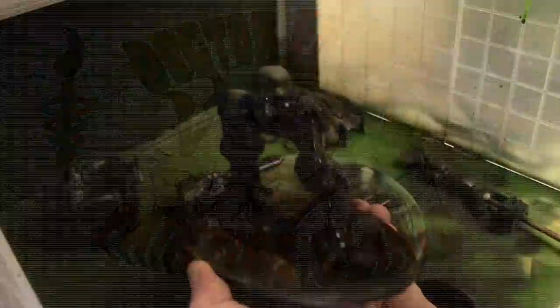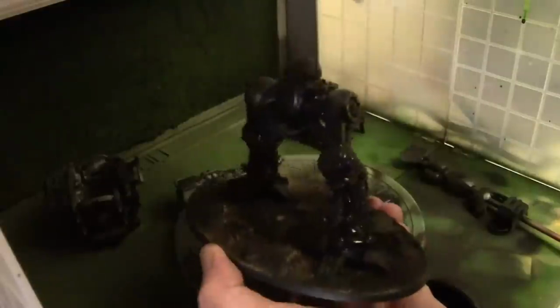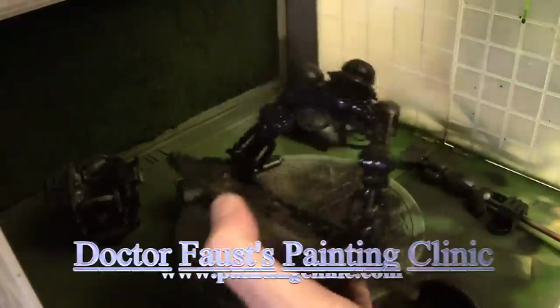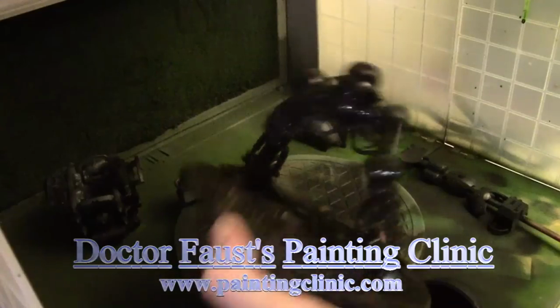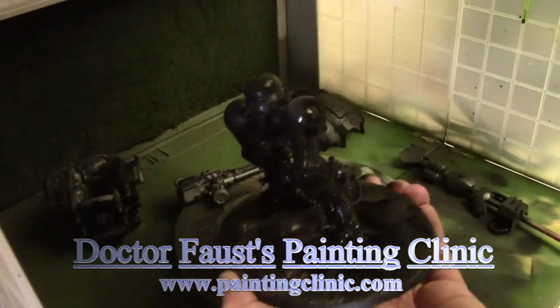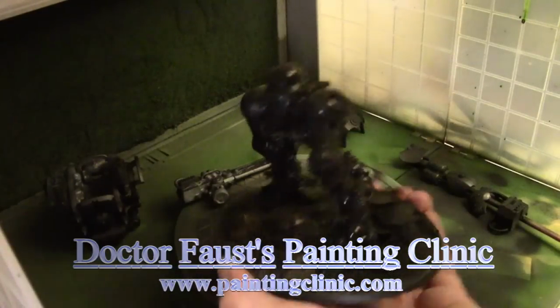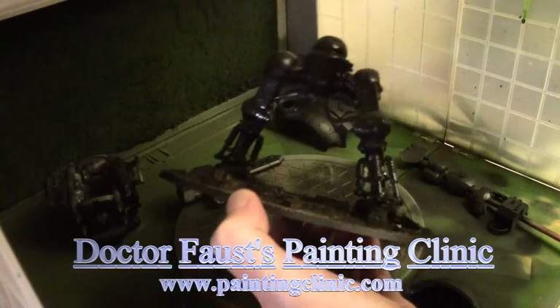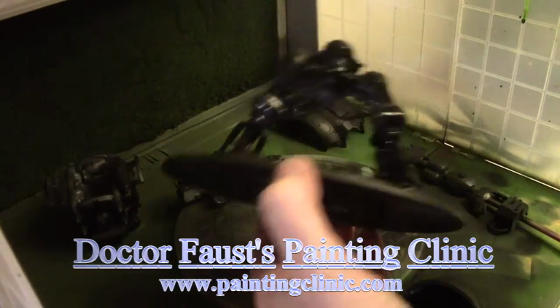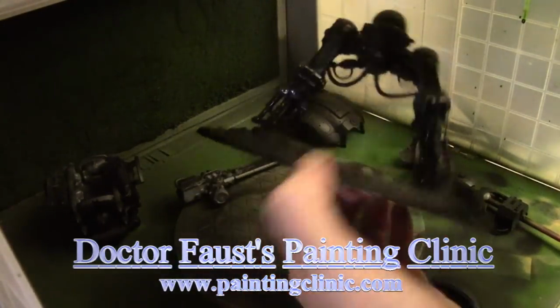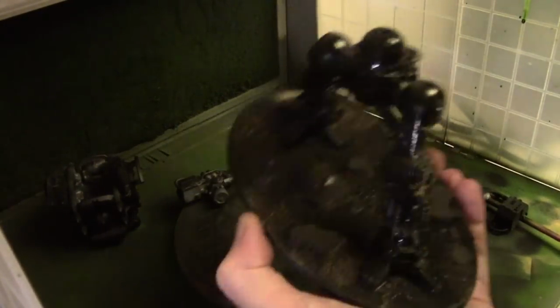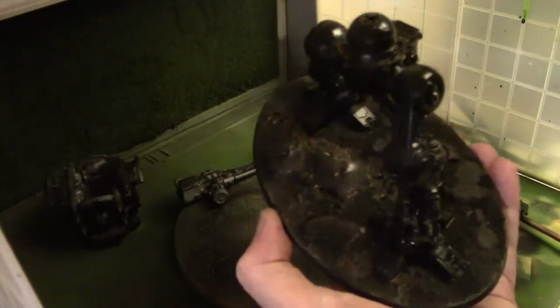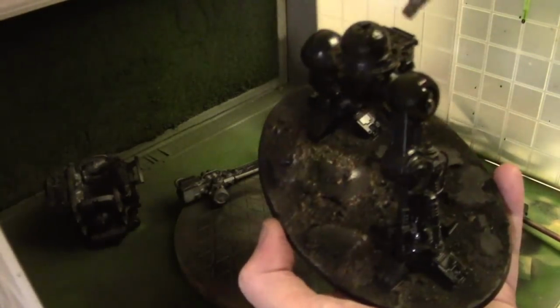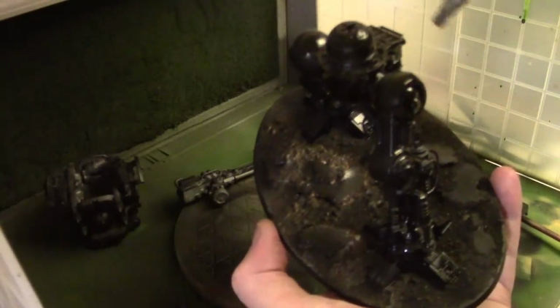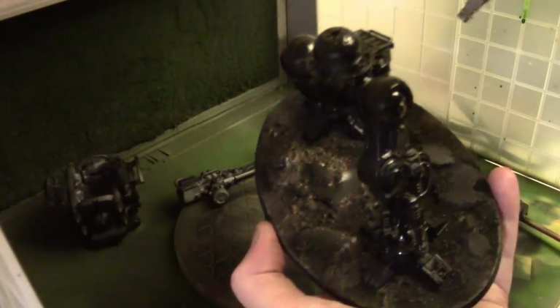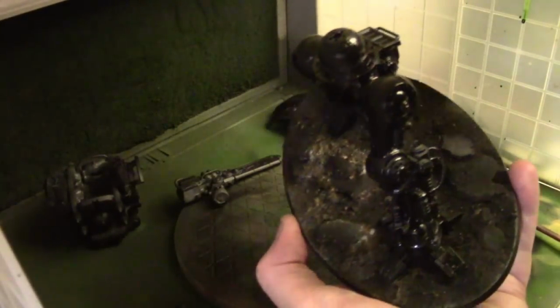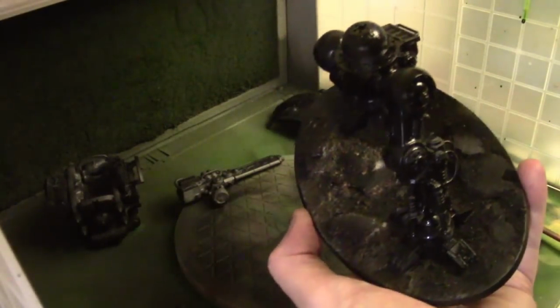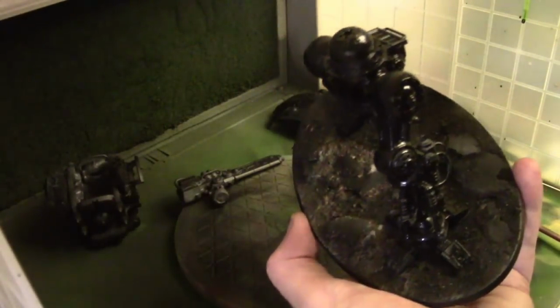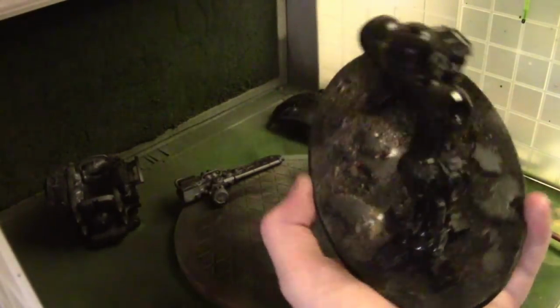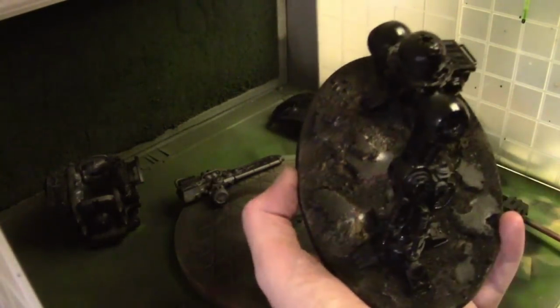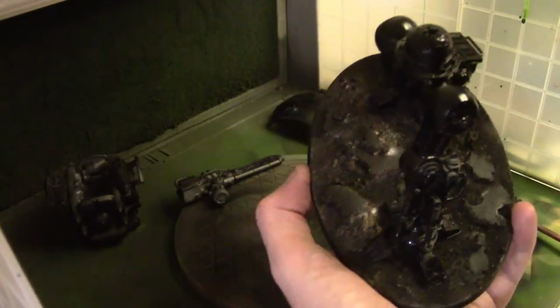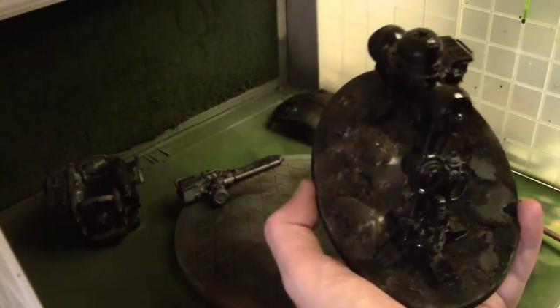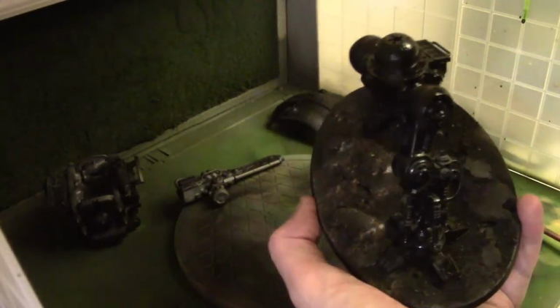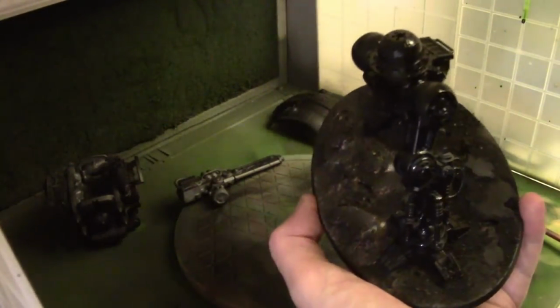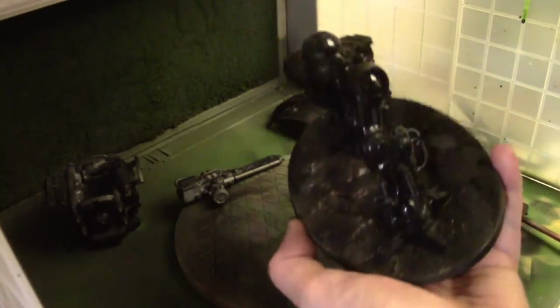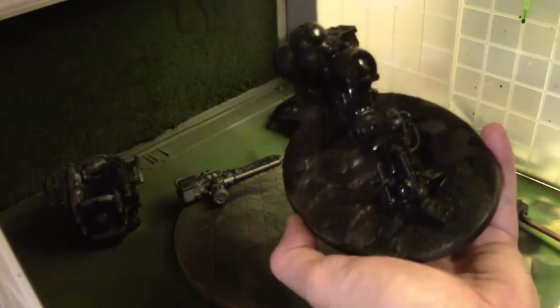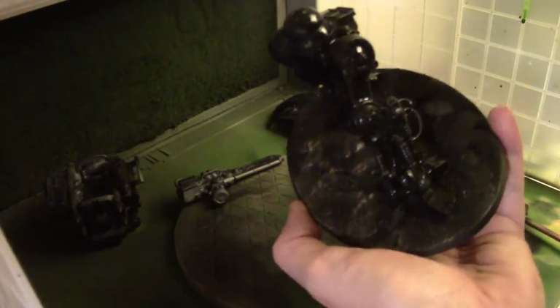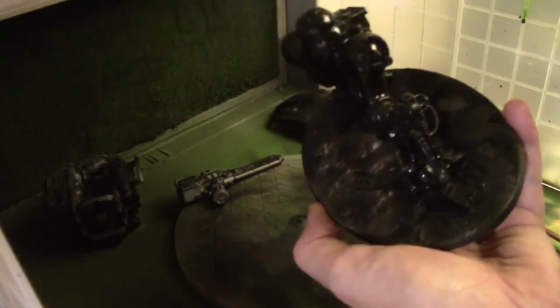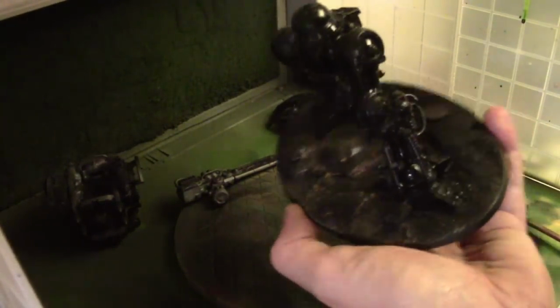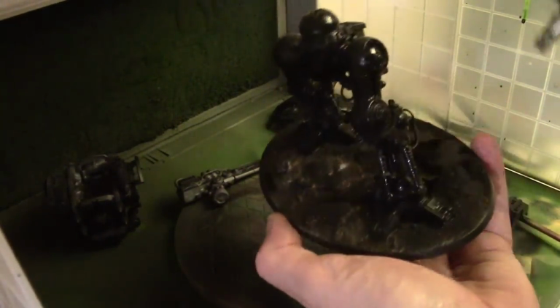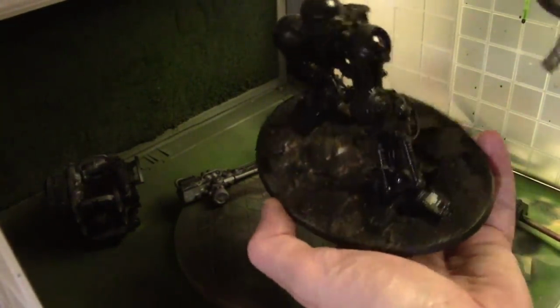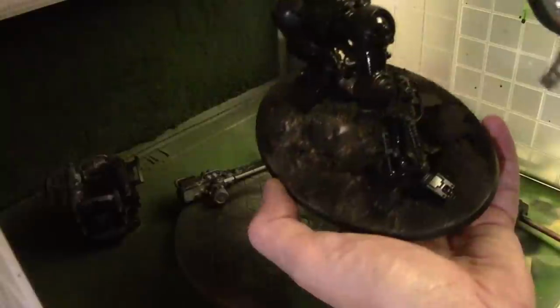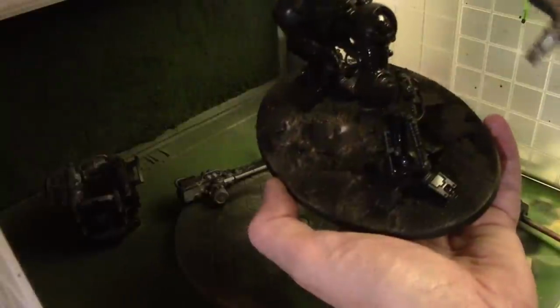In our last episode, we built and magnetized the Imperial Knight Titan, and now we're going to move on to the painting.